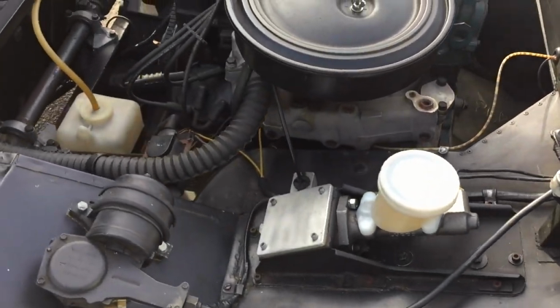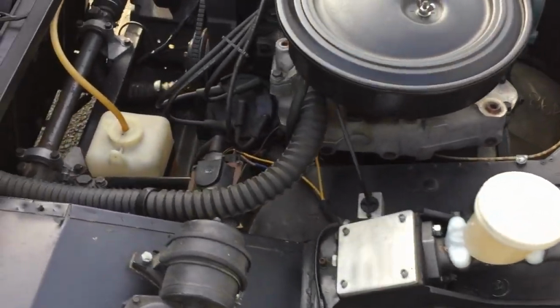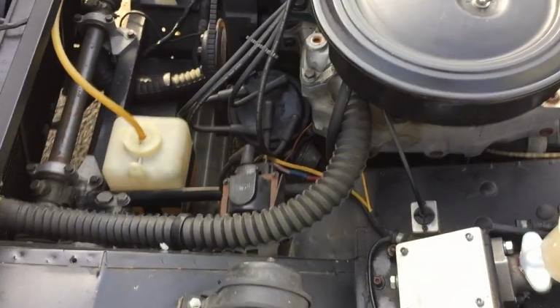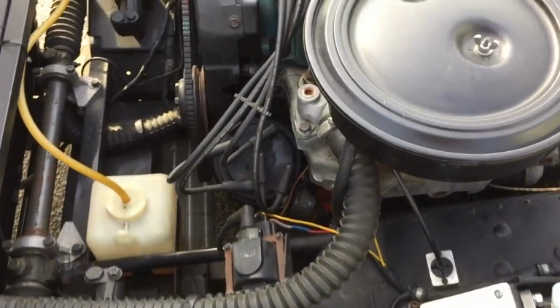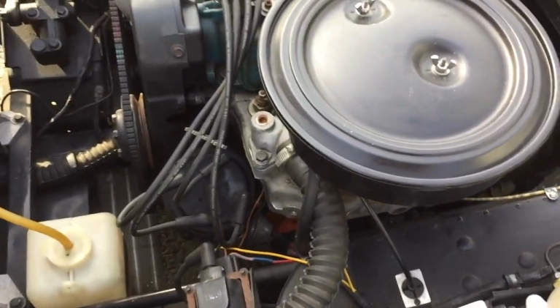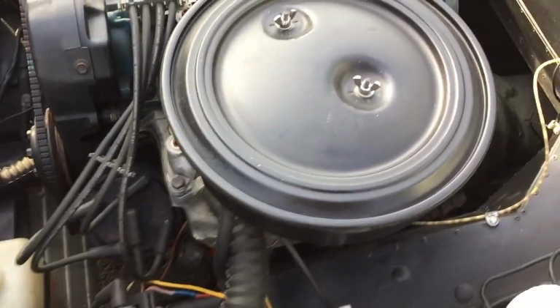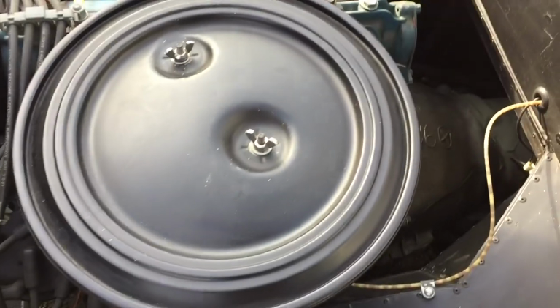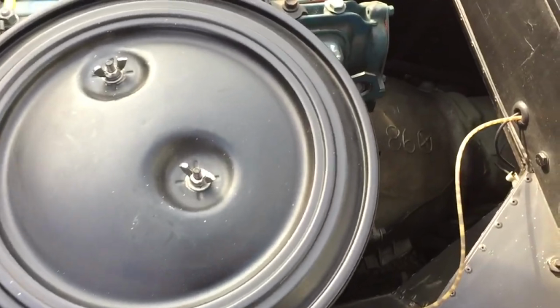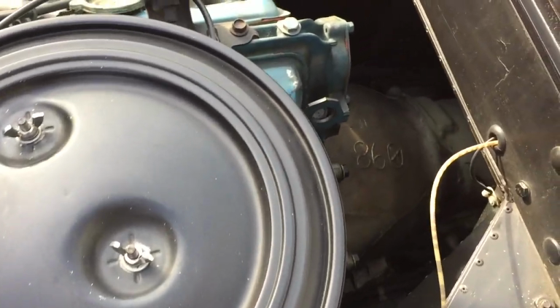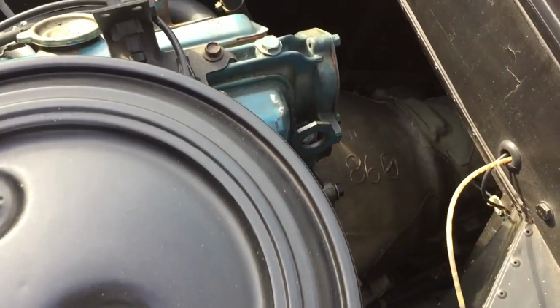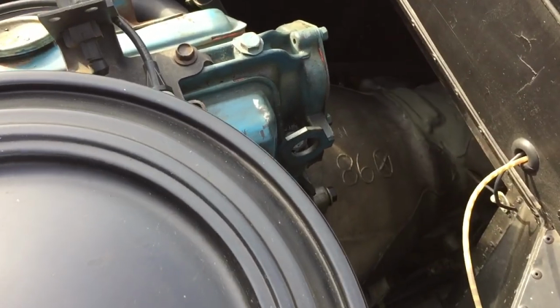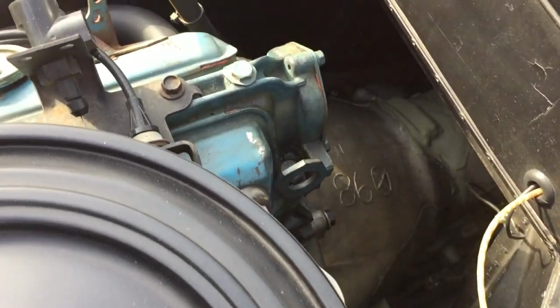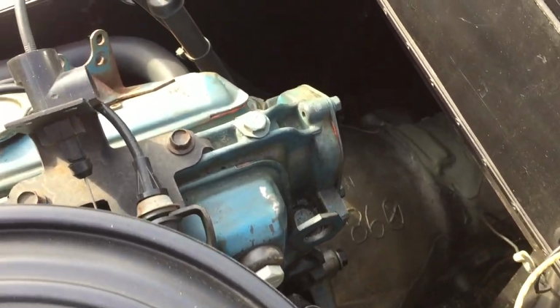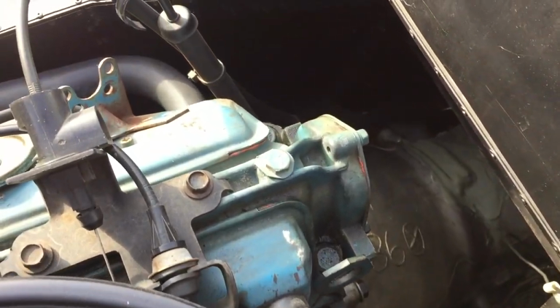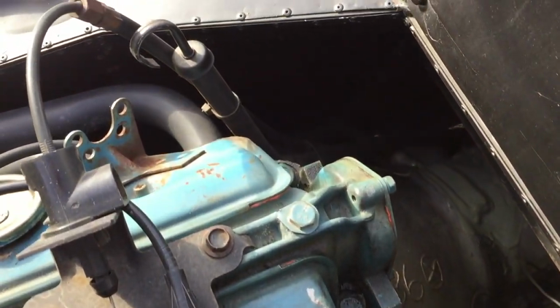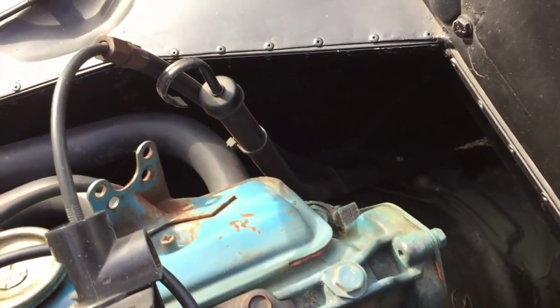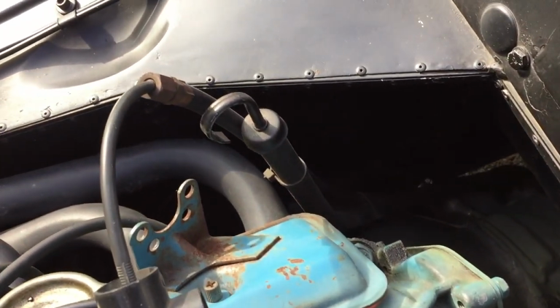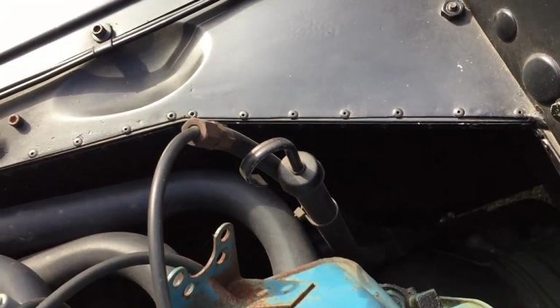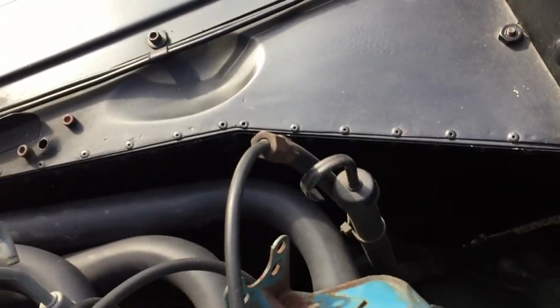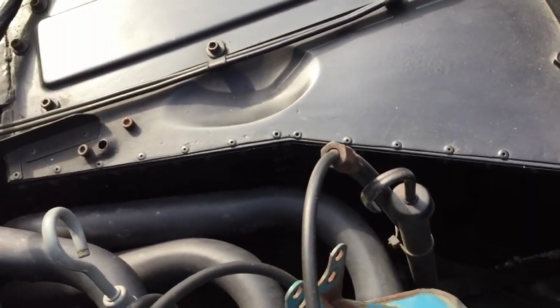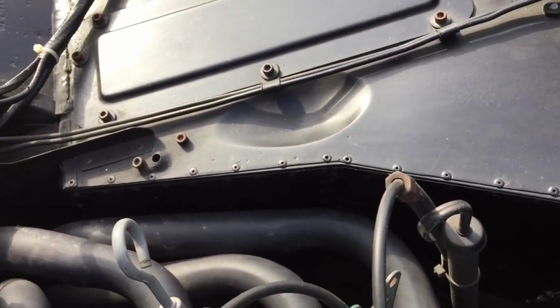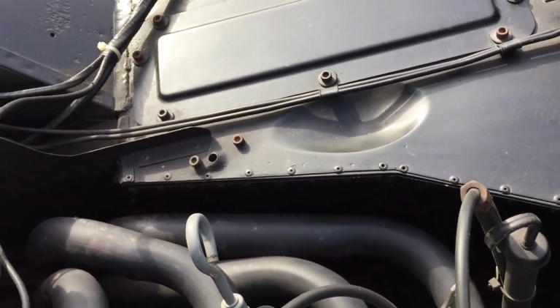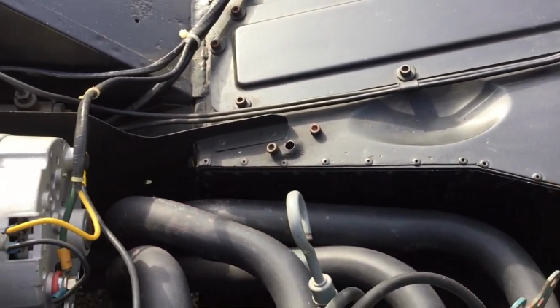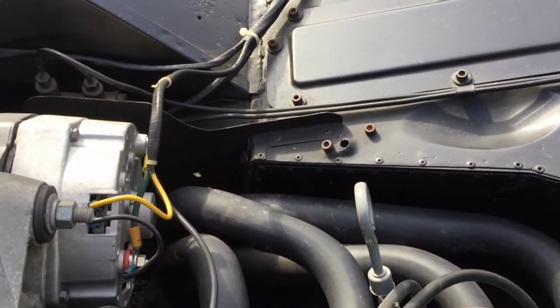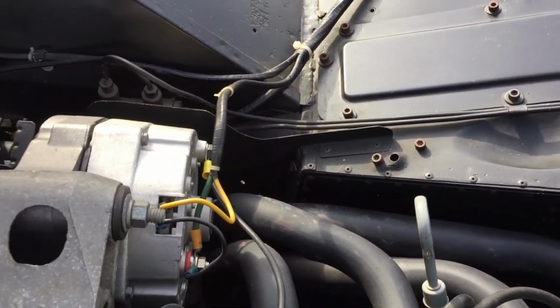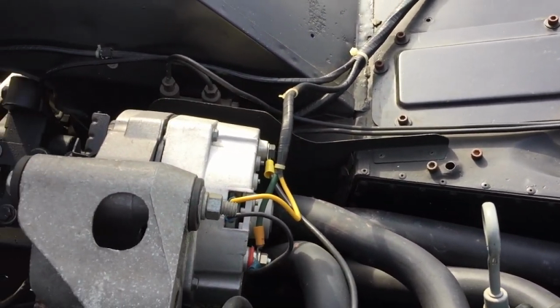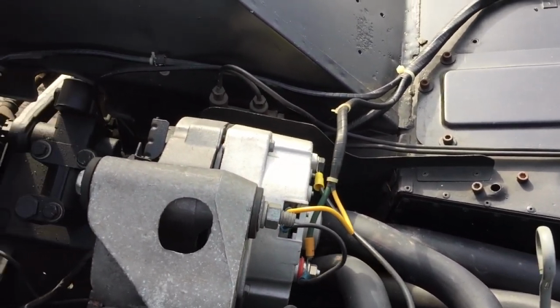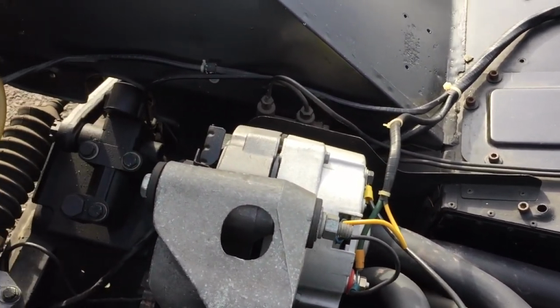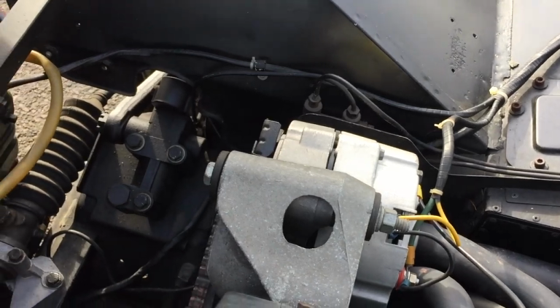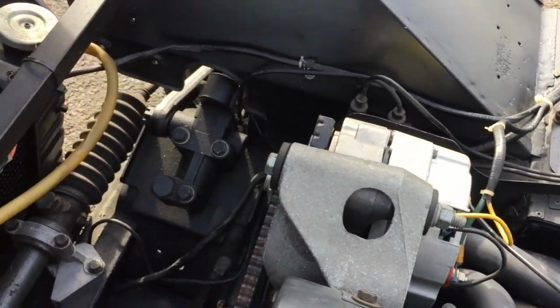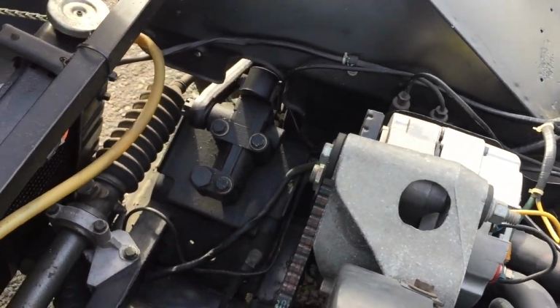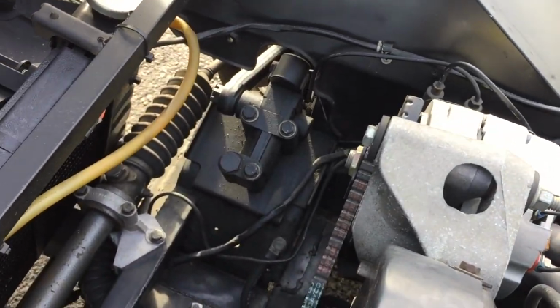Take a look at the nice job they did installing this. Again, if you're a purist, this isn't for you. But if you've got someone in the family who can't drive a manual transmission and has their heart set on a bug-eye, this is a great way to keep another one of these cars on the road.